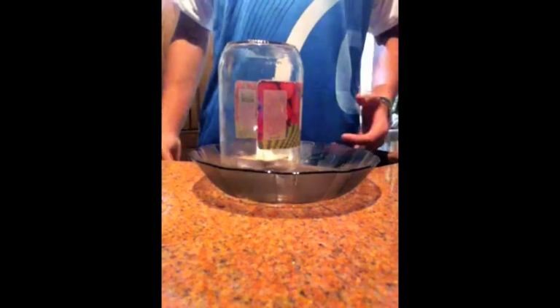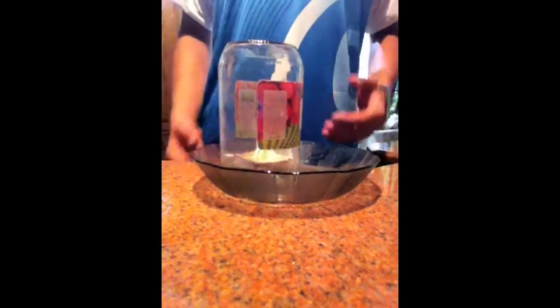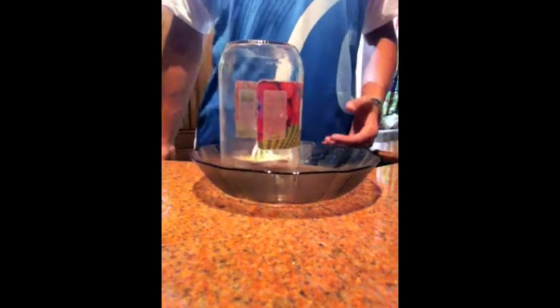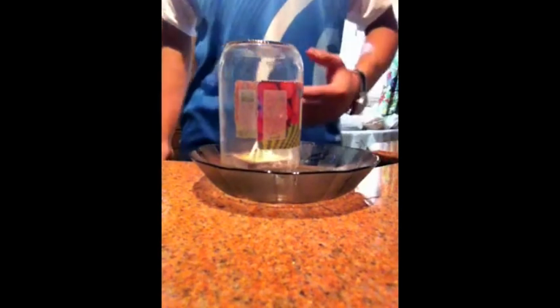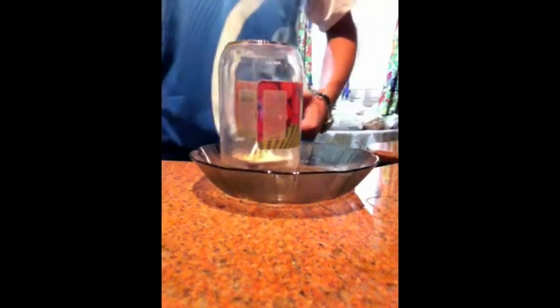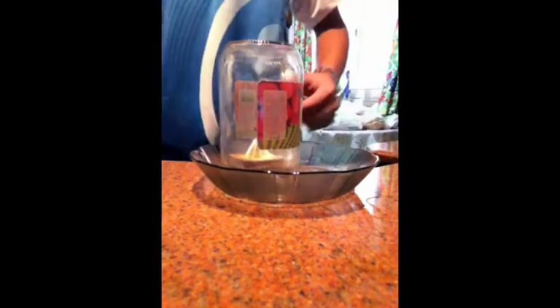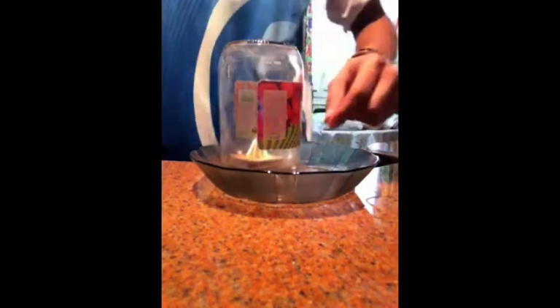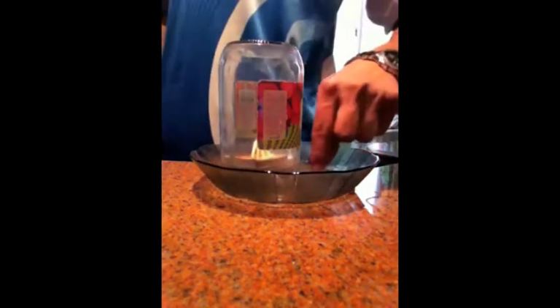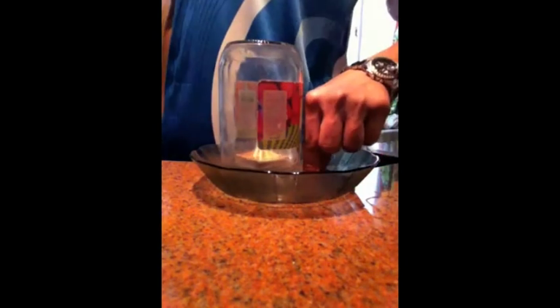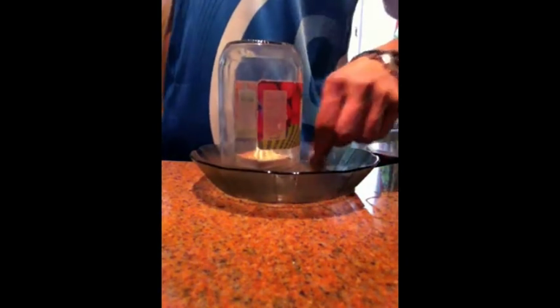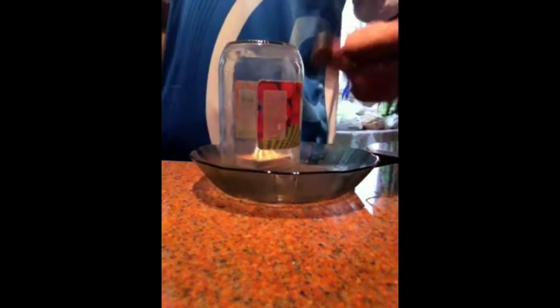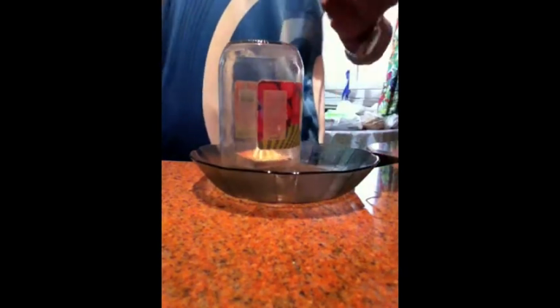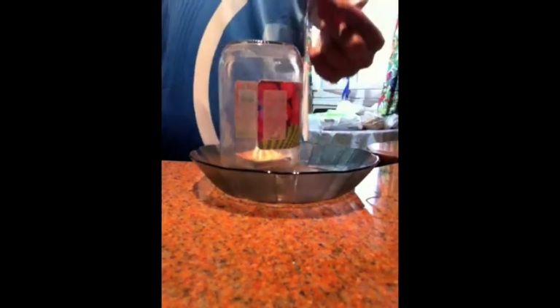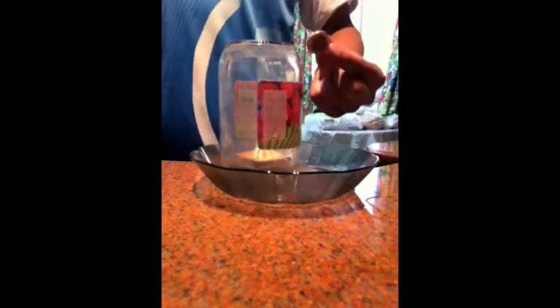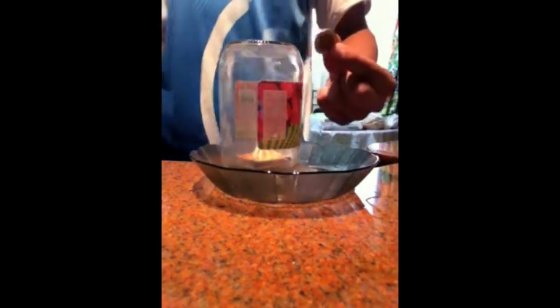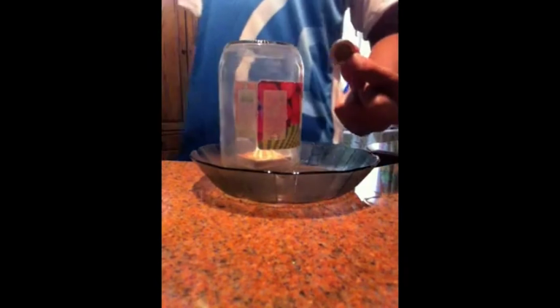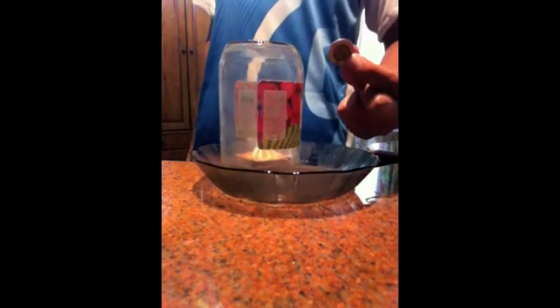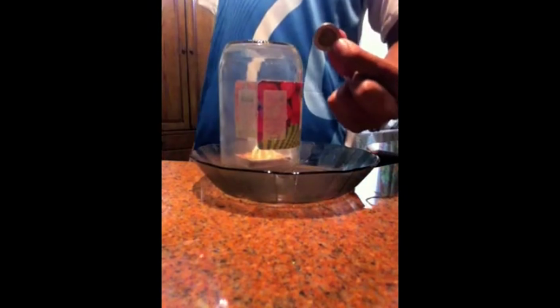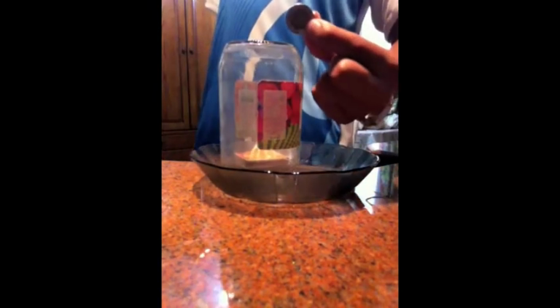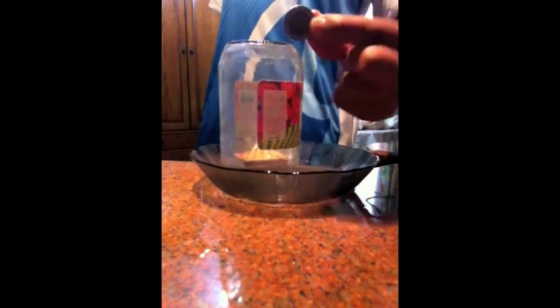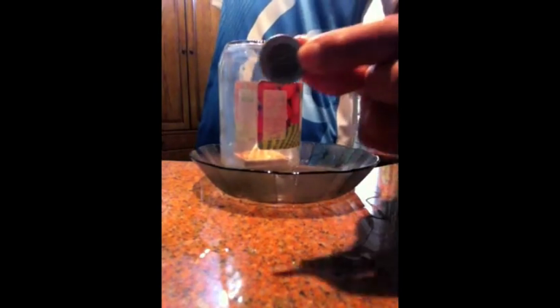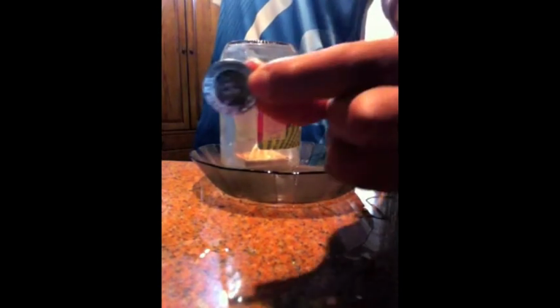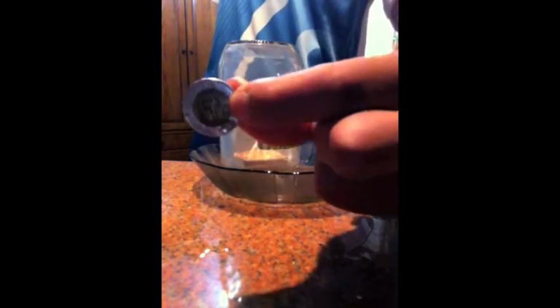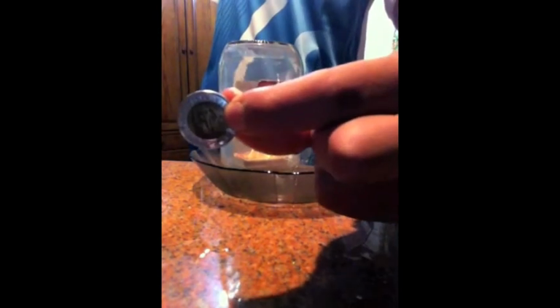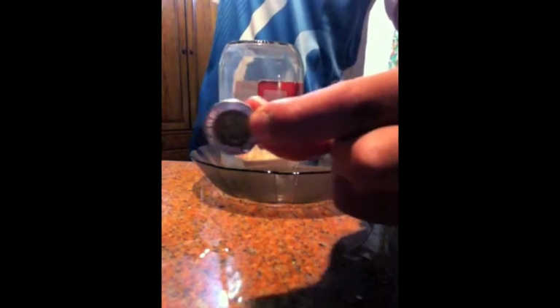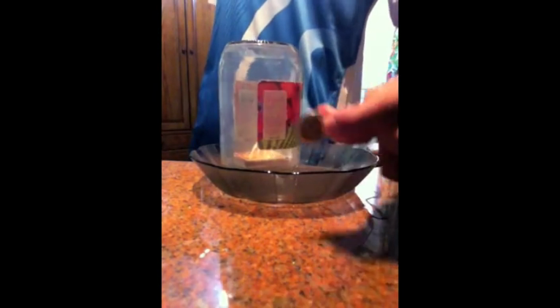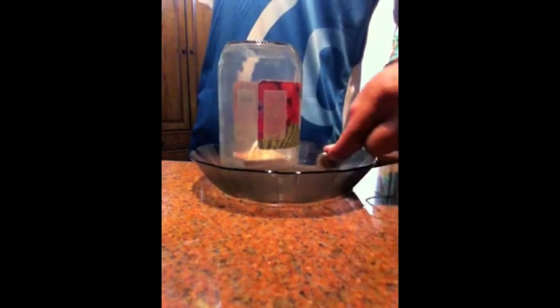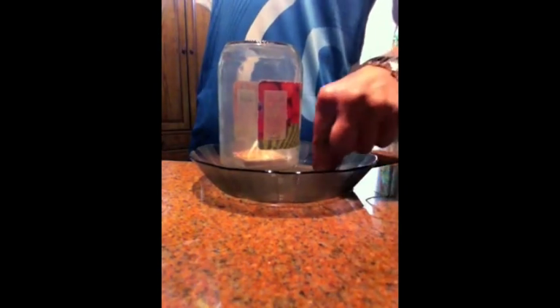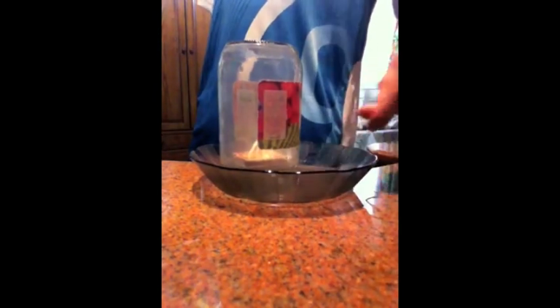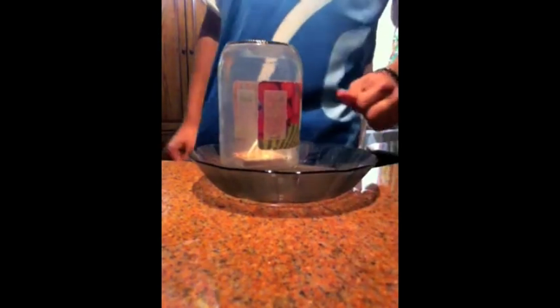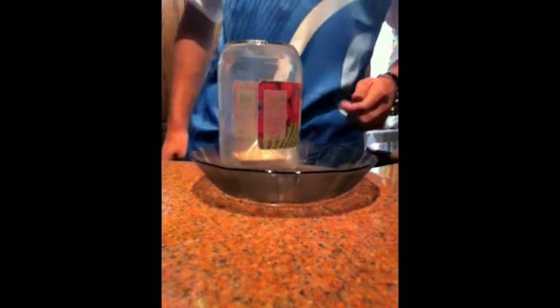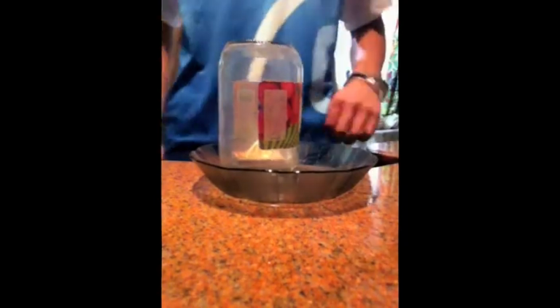Finally the water will go into the jar, and you can get the coin without touching the water. Thank you.